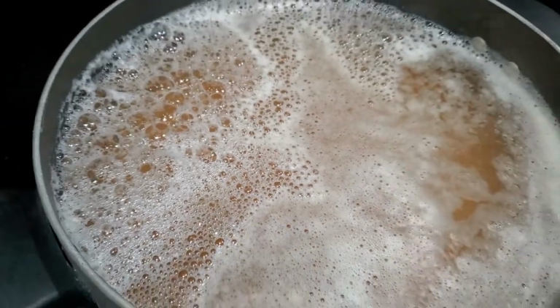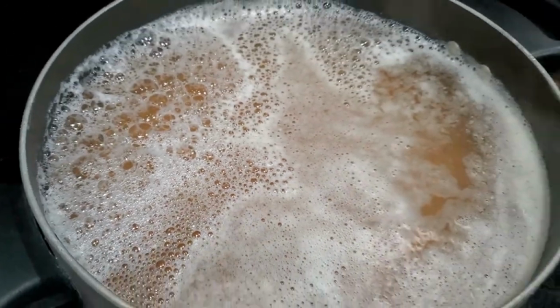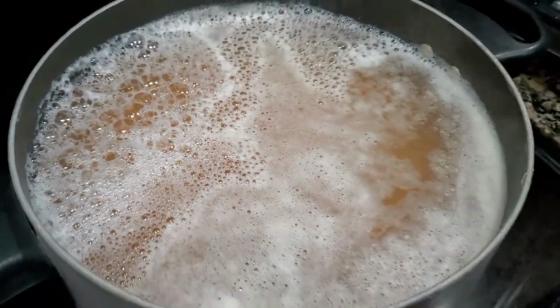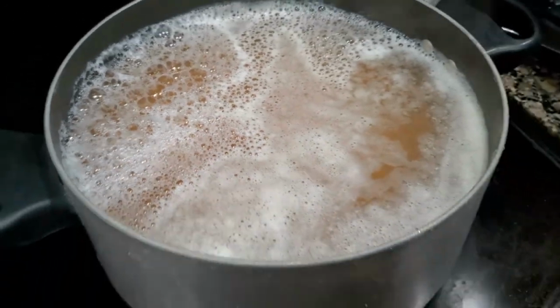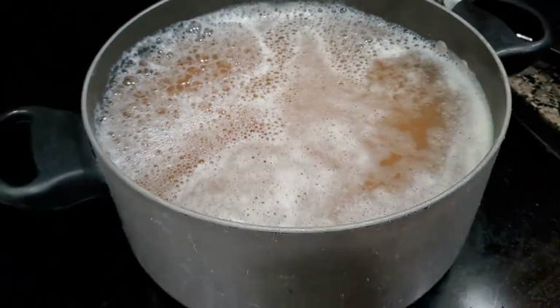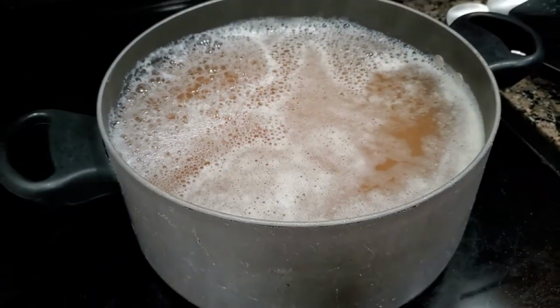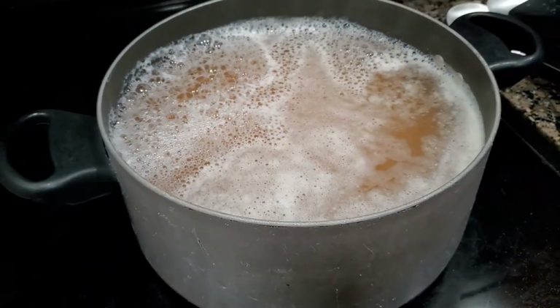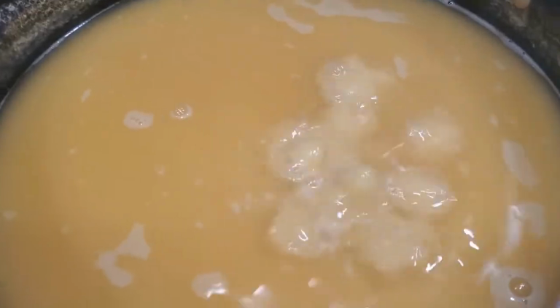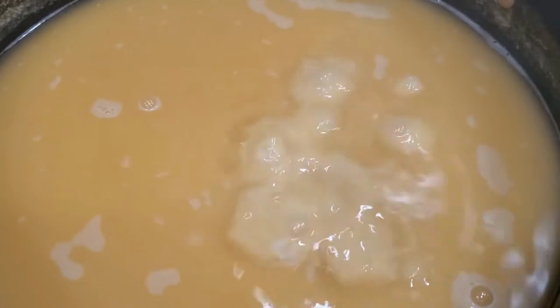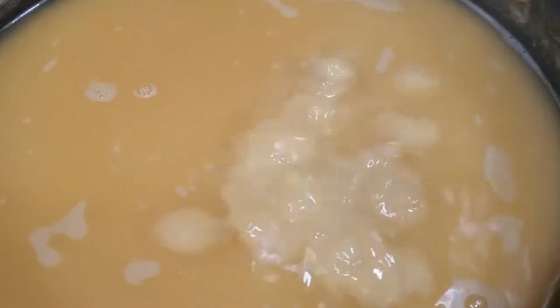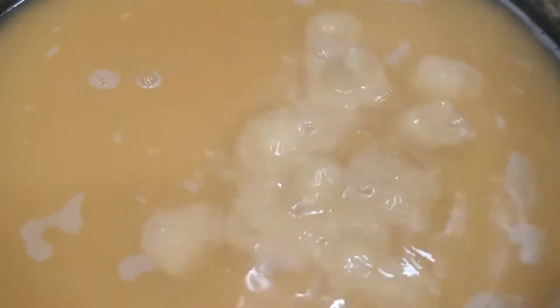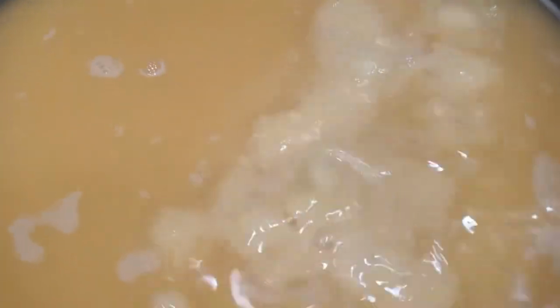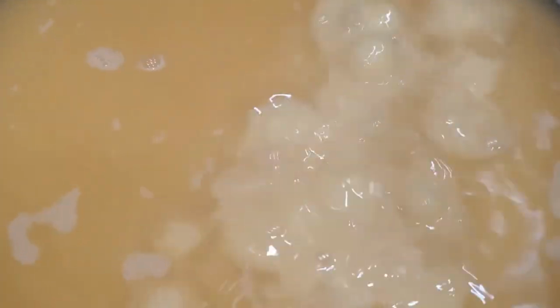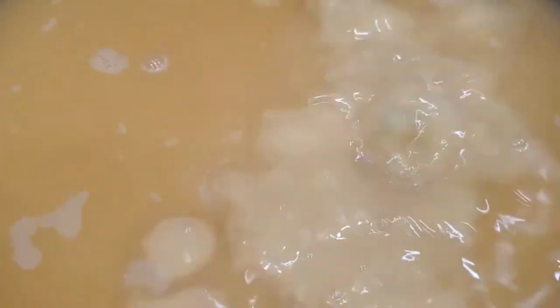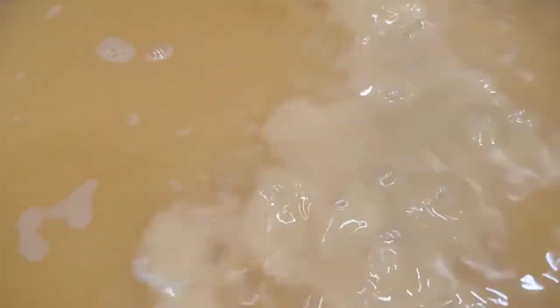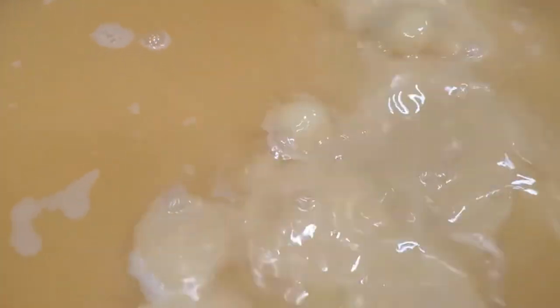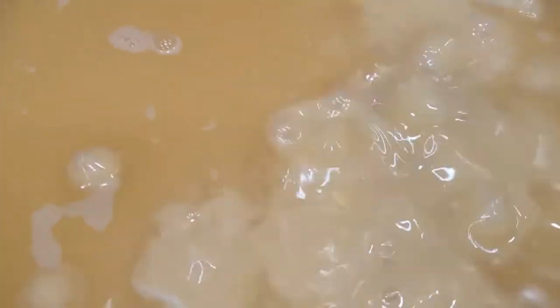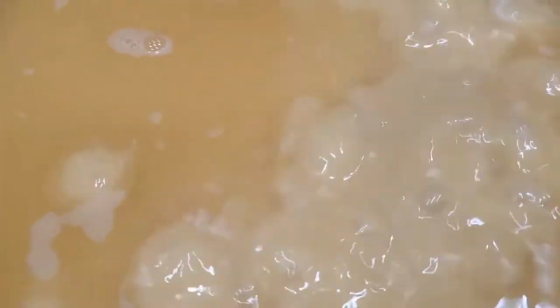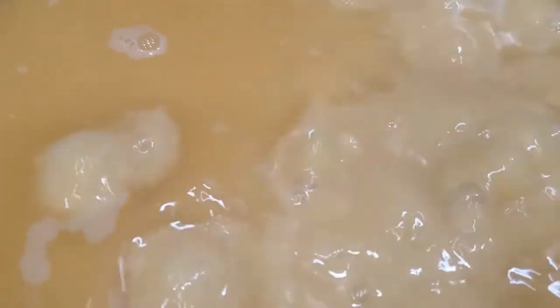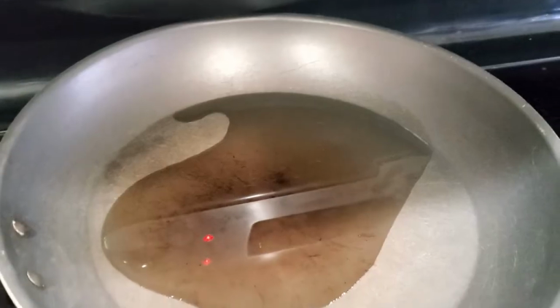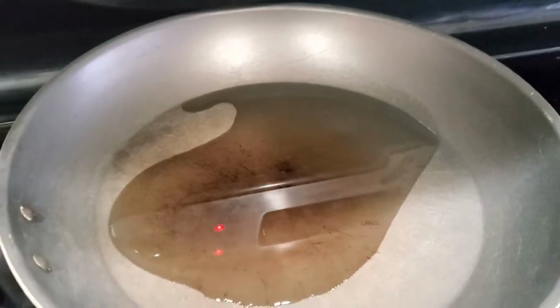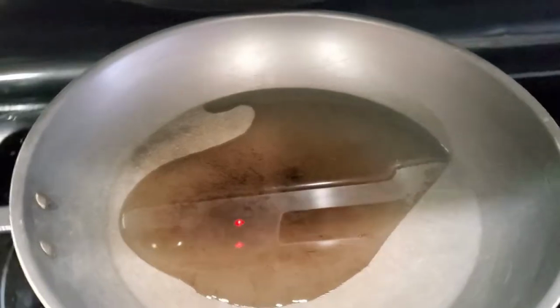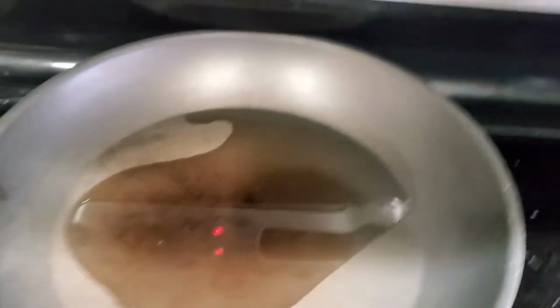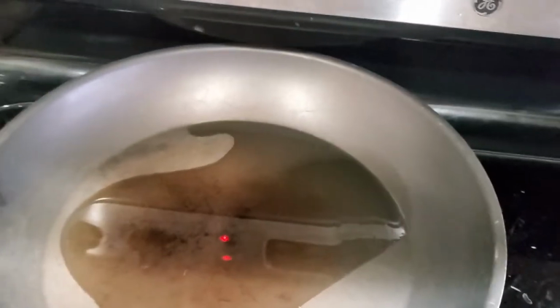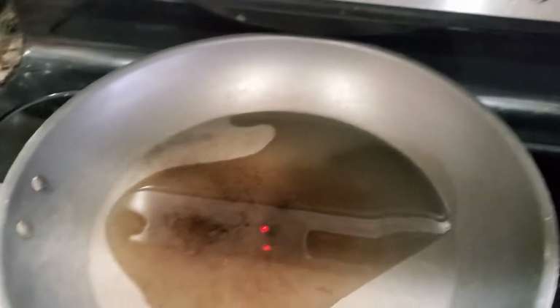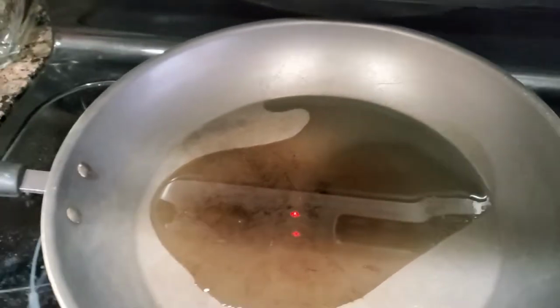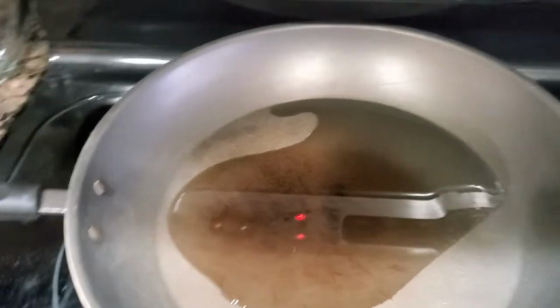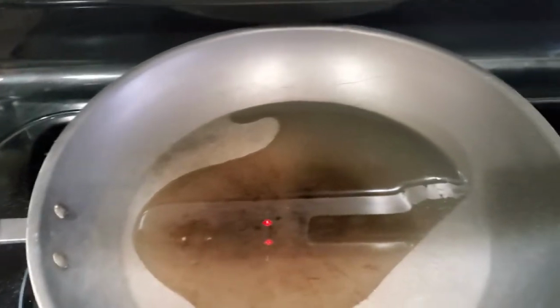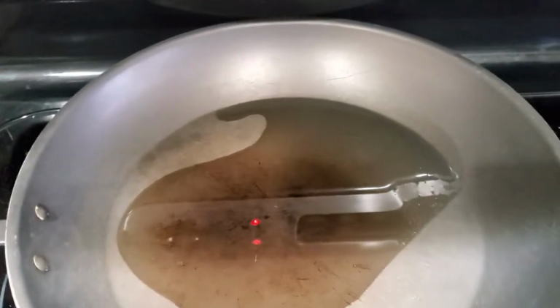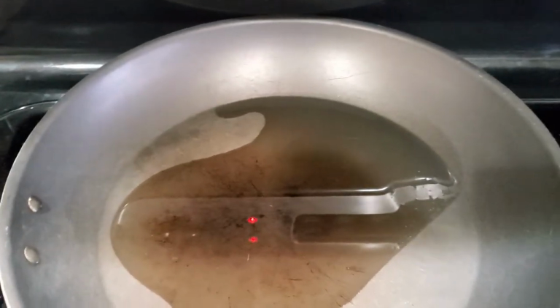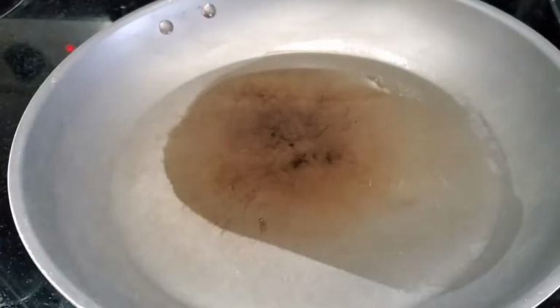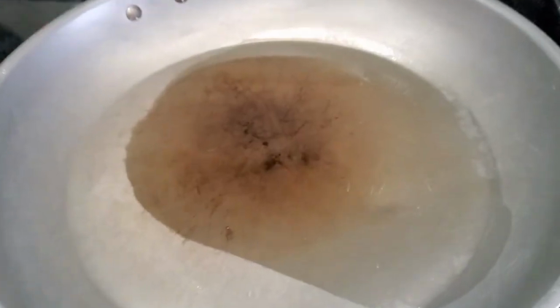So we're boiling, it's boiling. The next thing you're going to do is get your frying pan ready because you're going to burn your seasoning — it's hot.